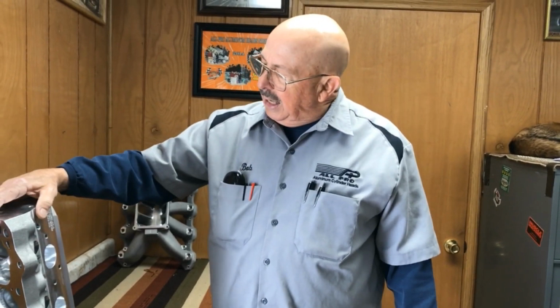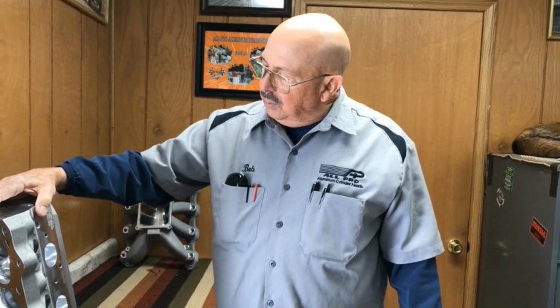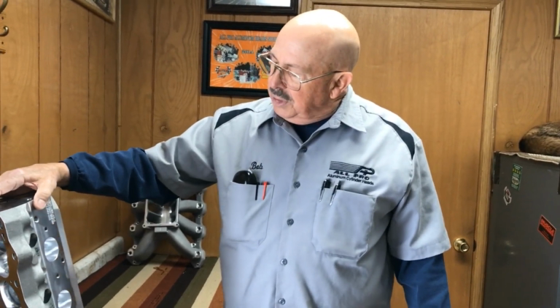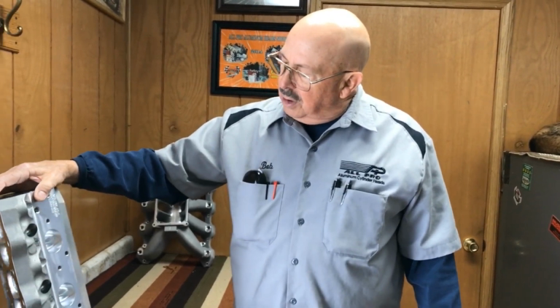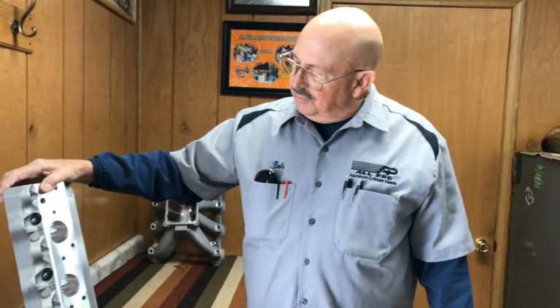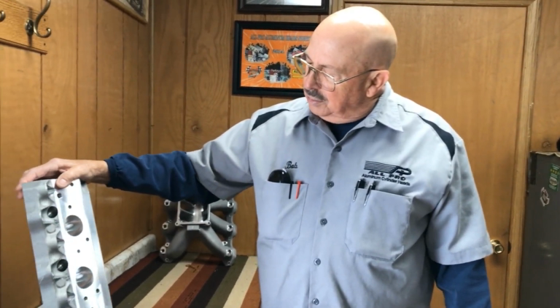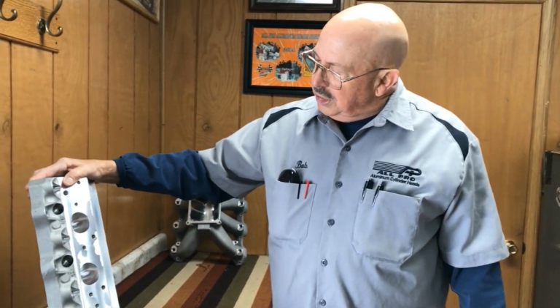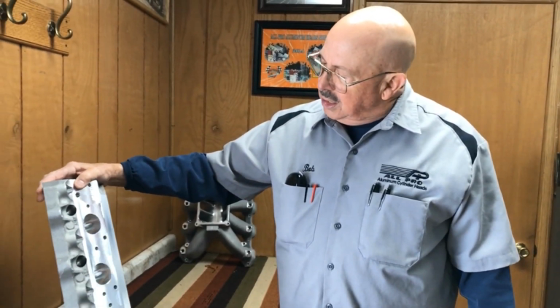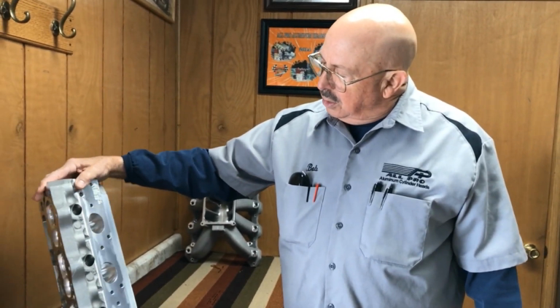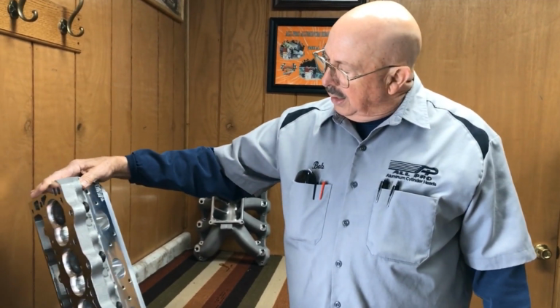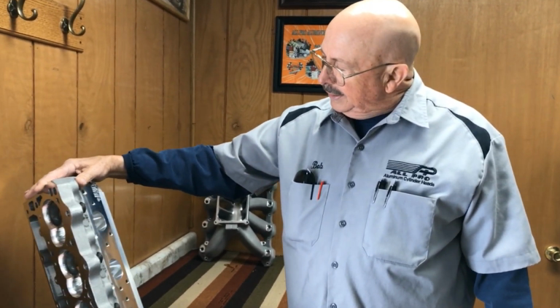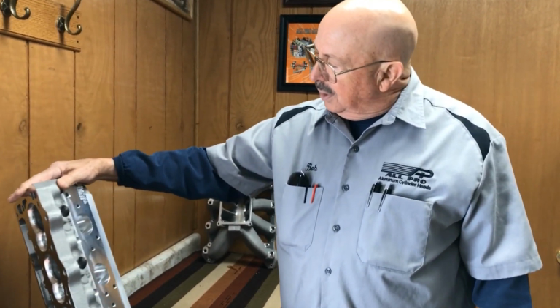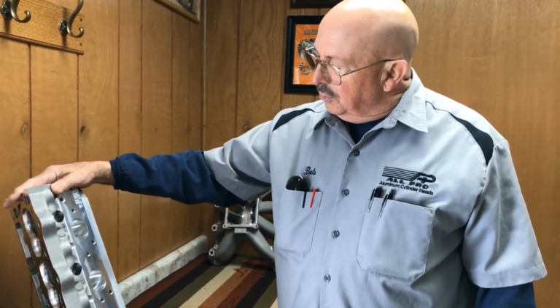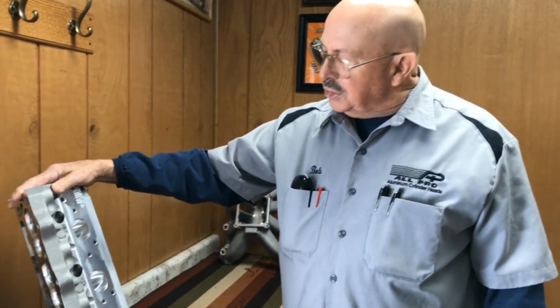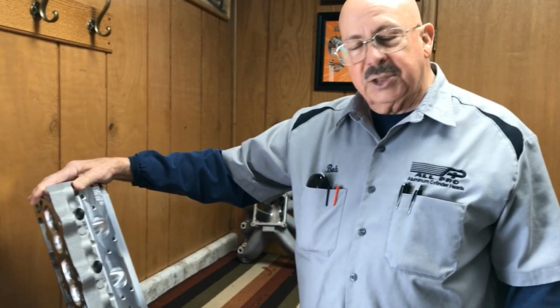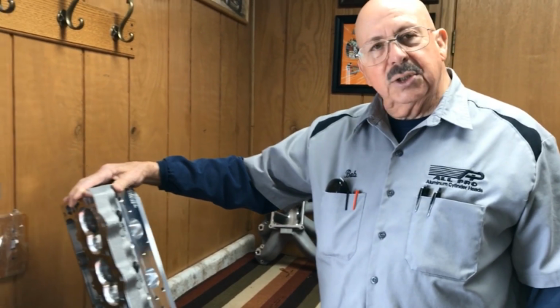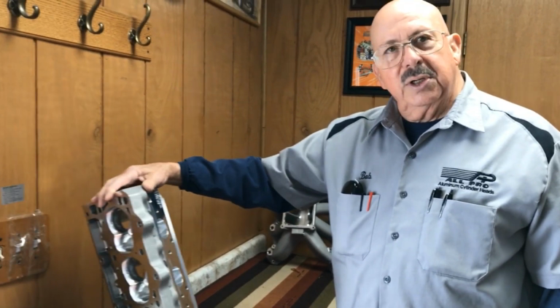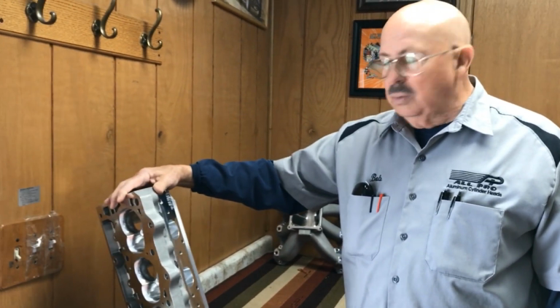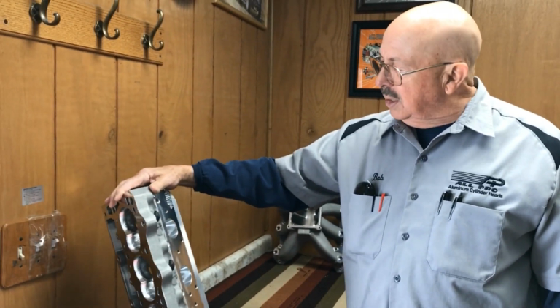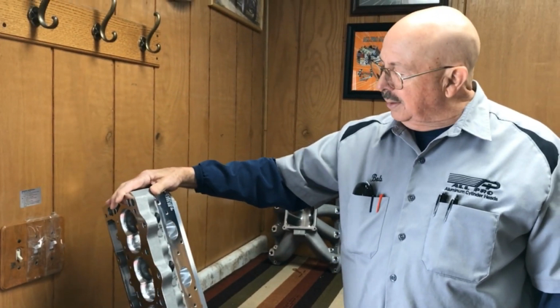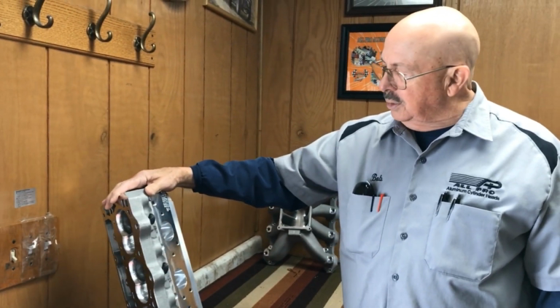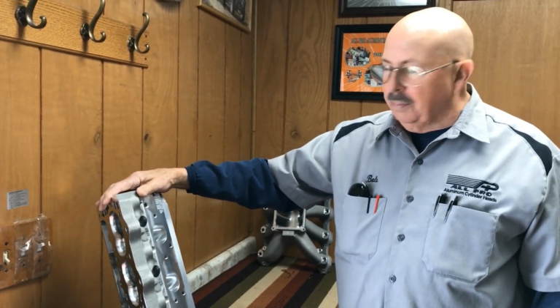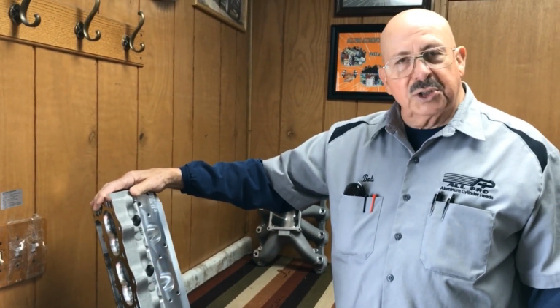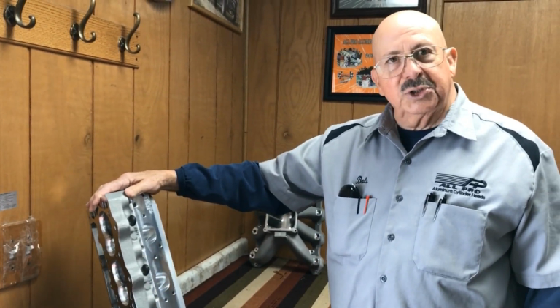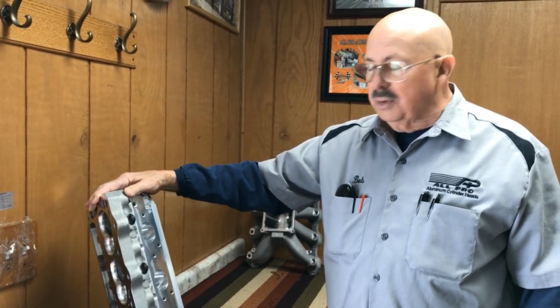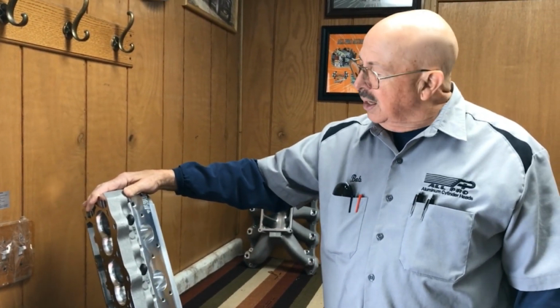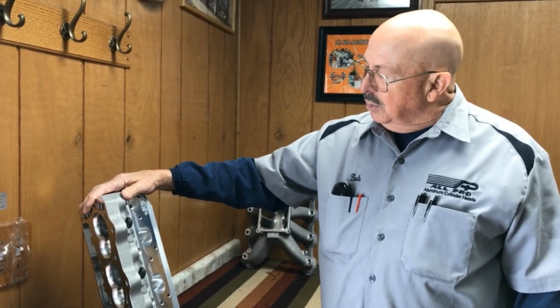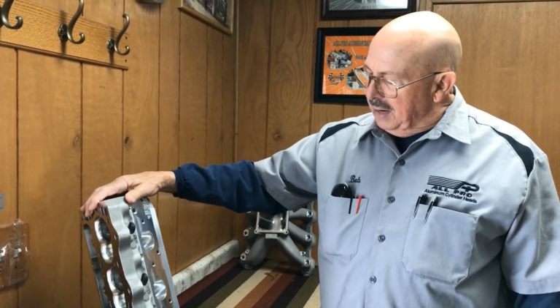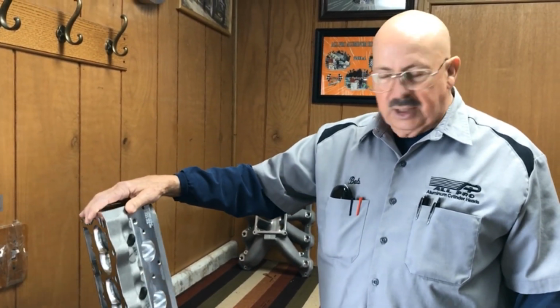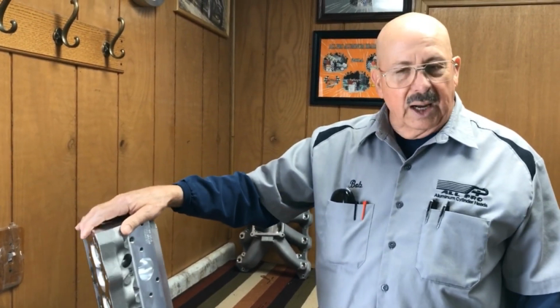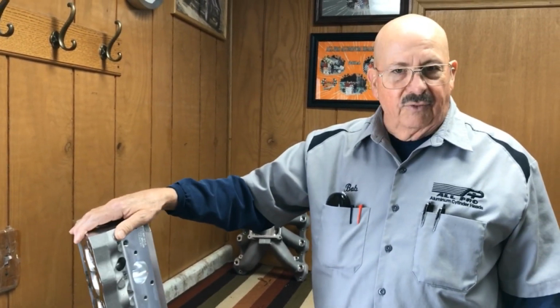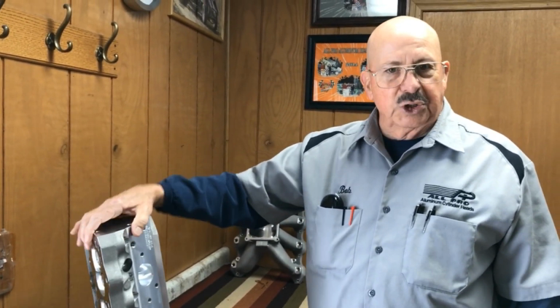We do all the final machining here. All the race castings that we do, we do a HIP process to them, which makes them like a forging.